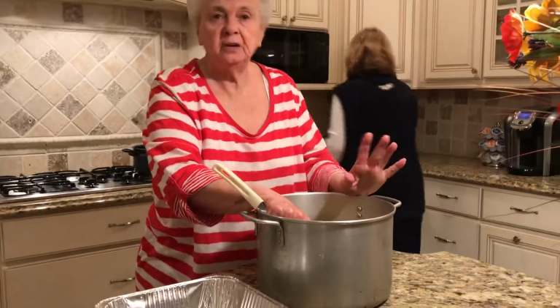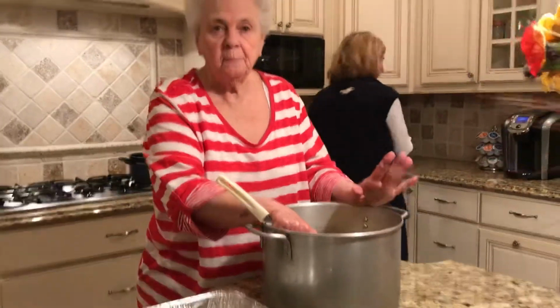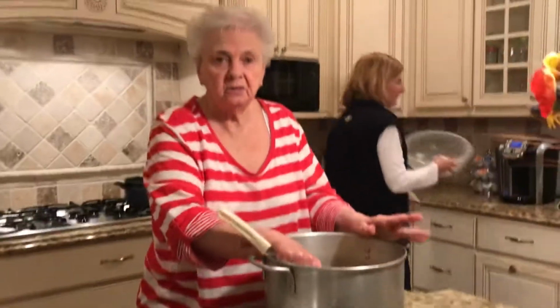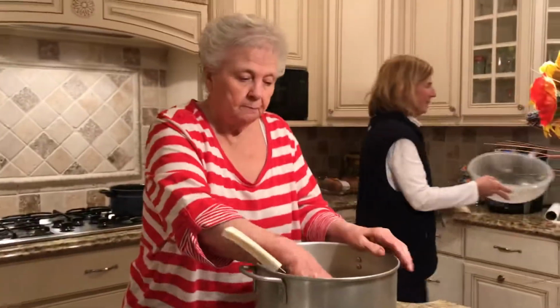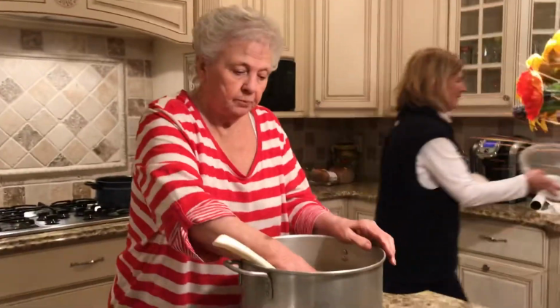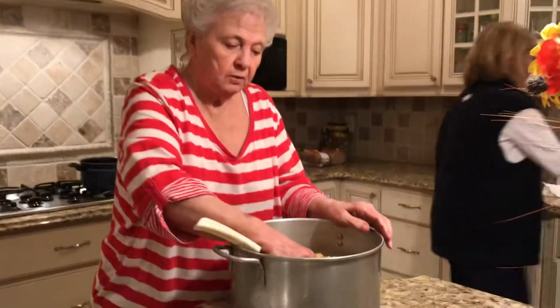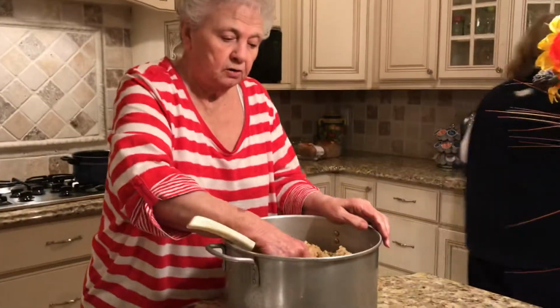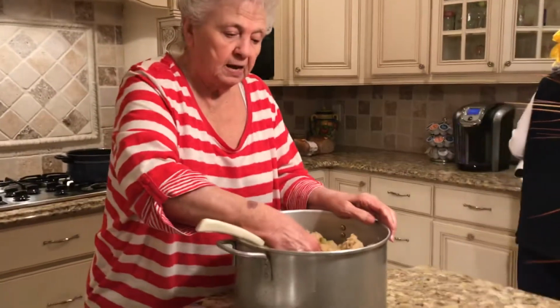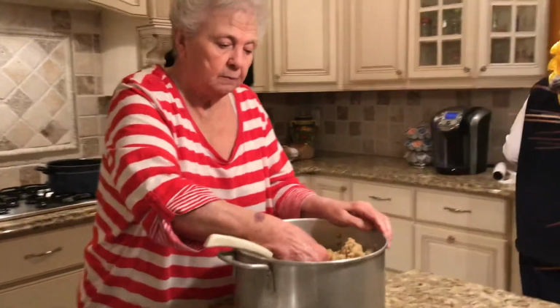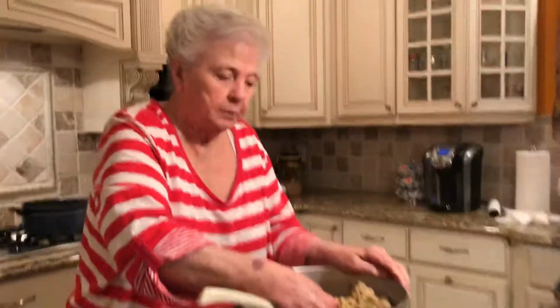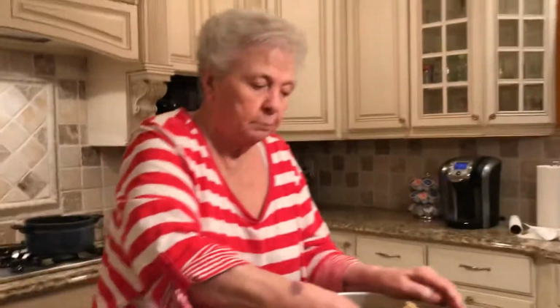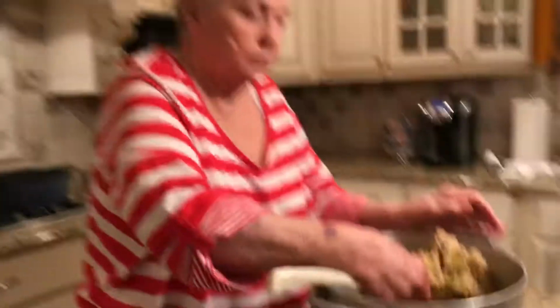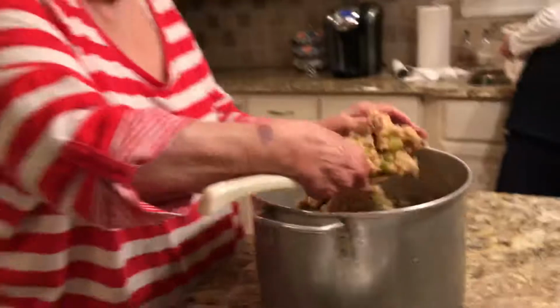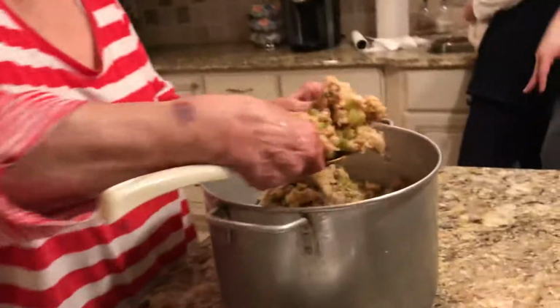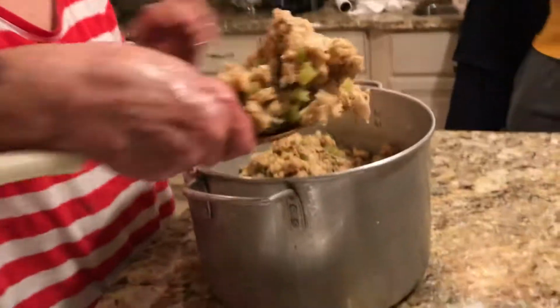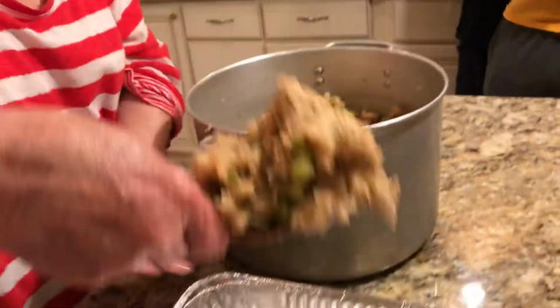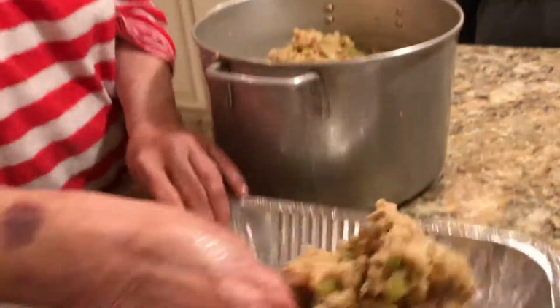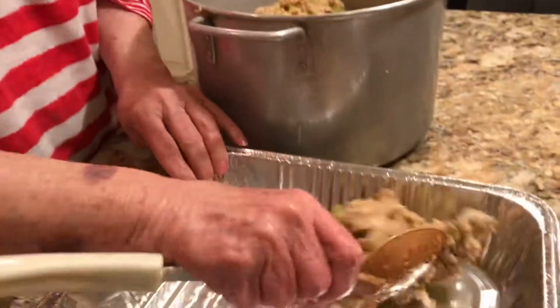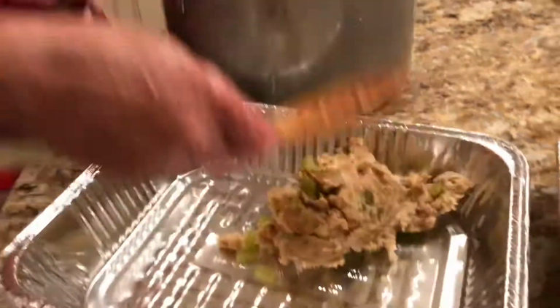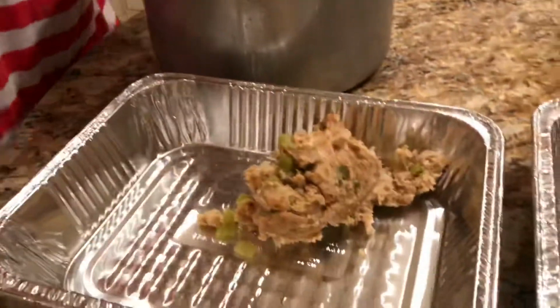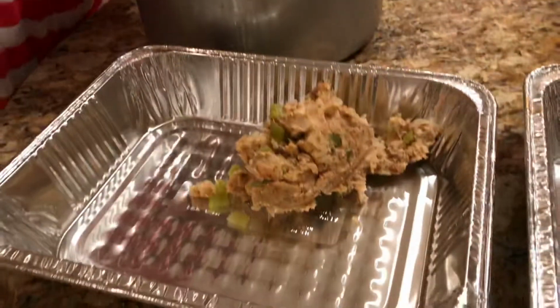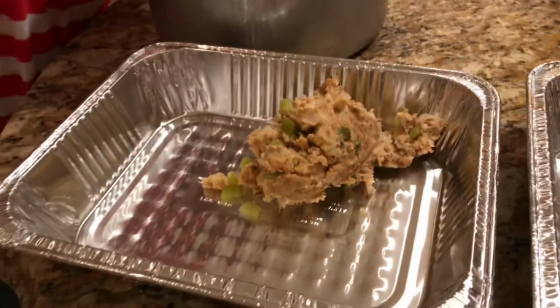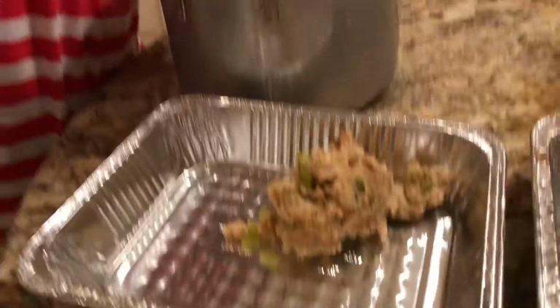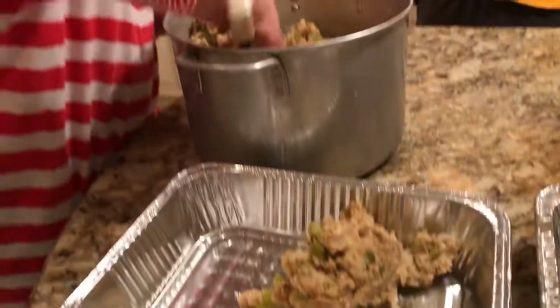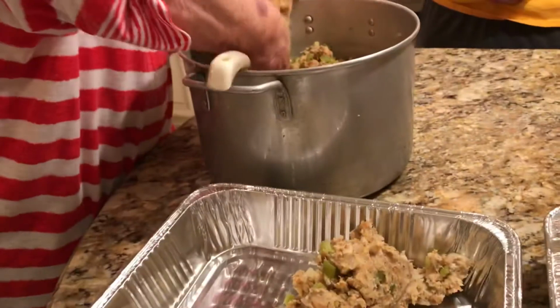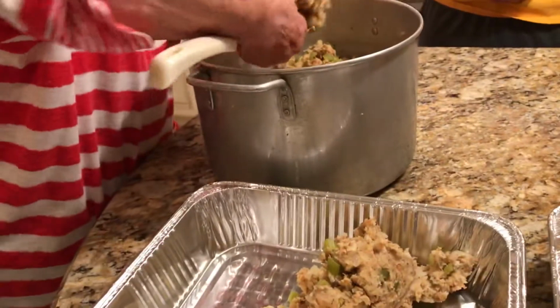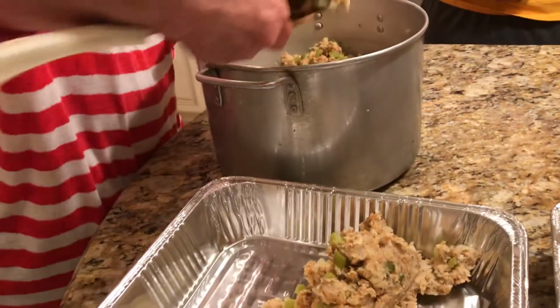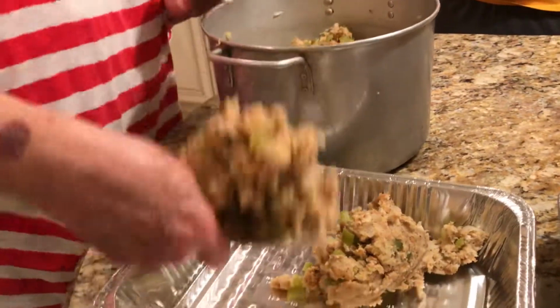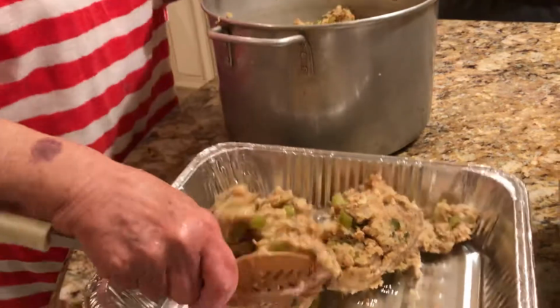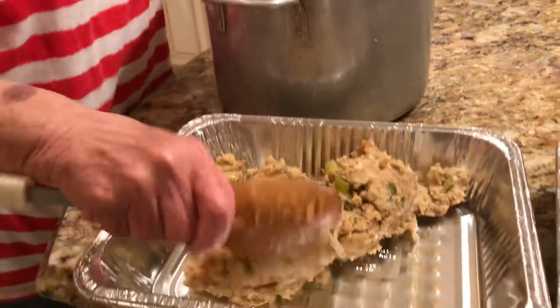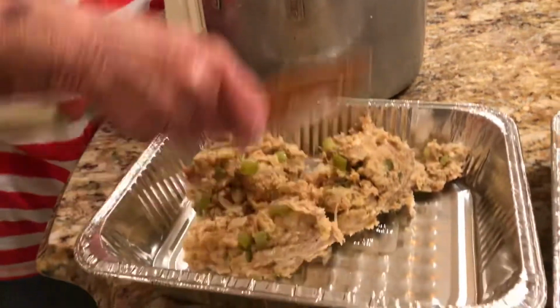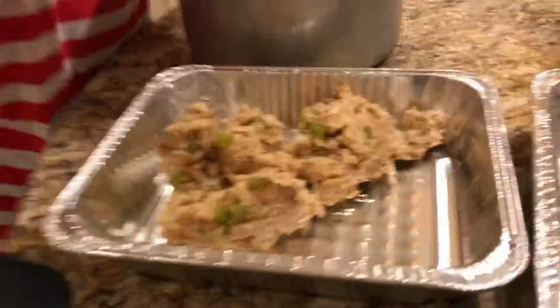Now that it's all mixed, celery and onions — add it with the butter and place it in the pan. So you're just going to put it in the oven.